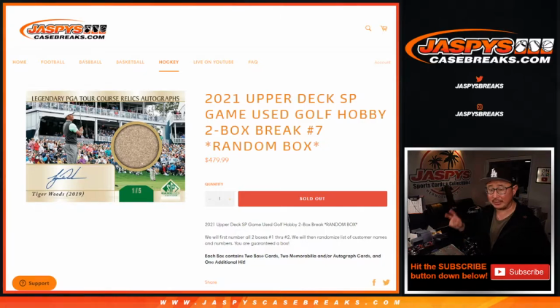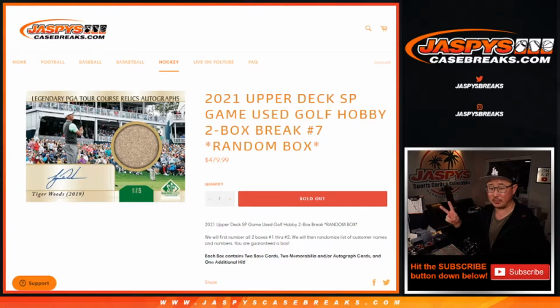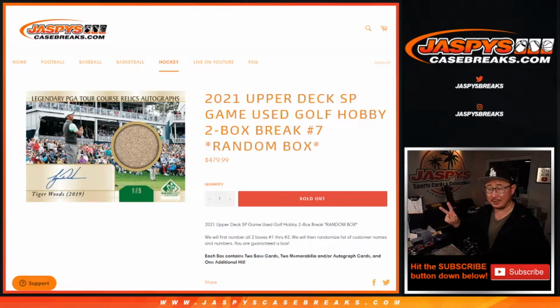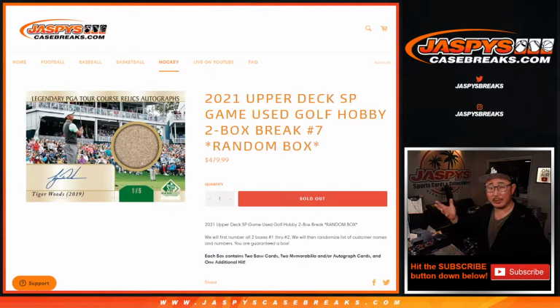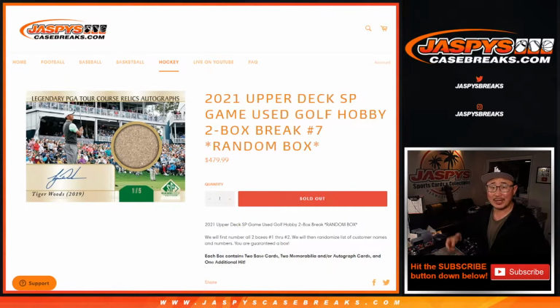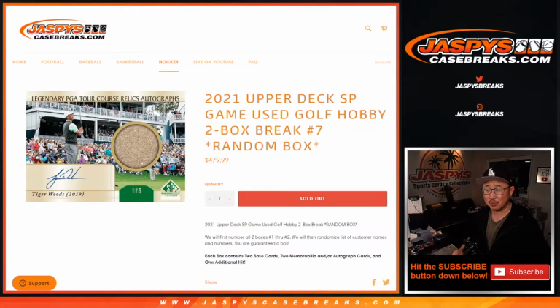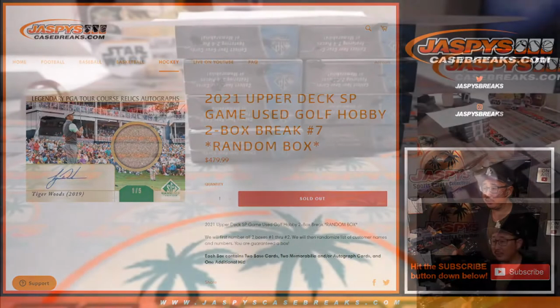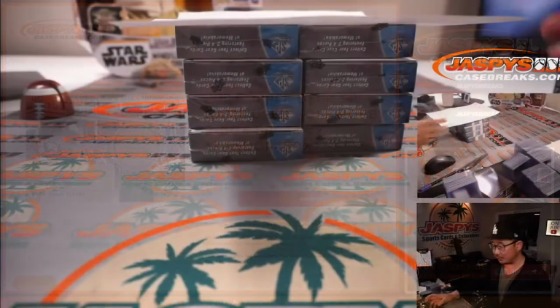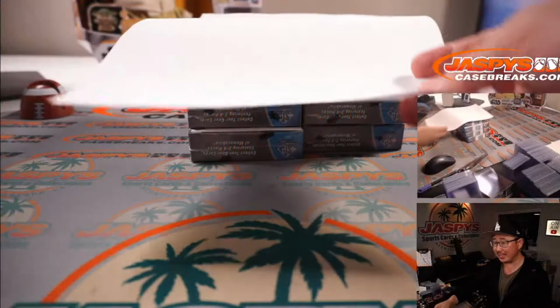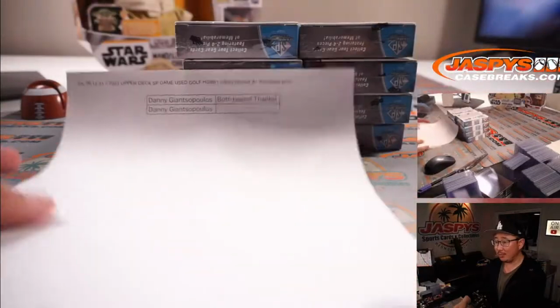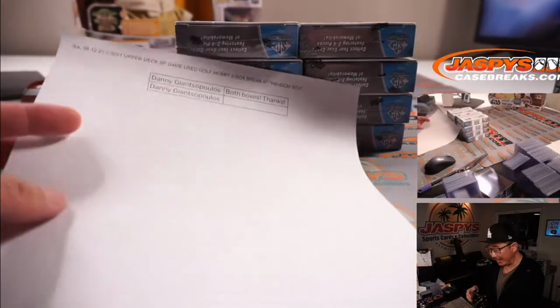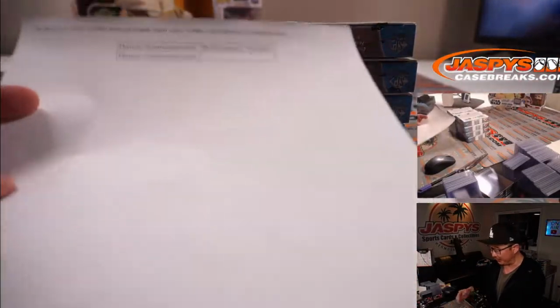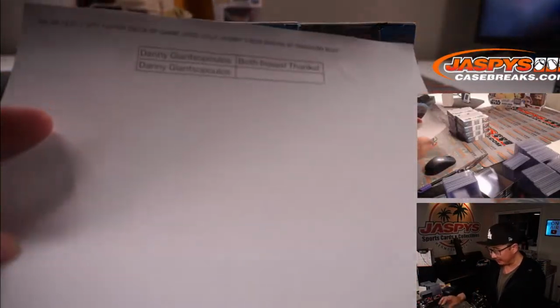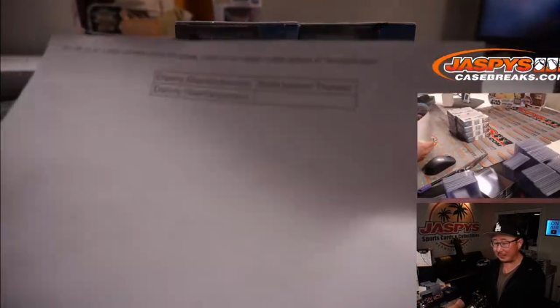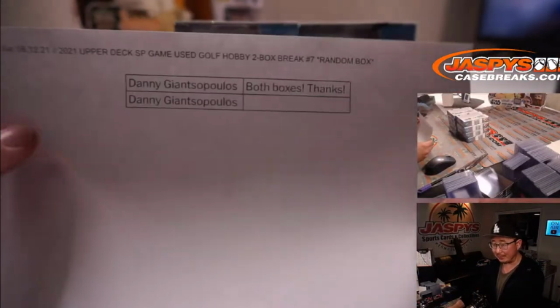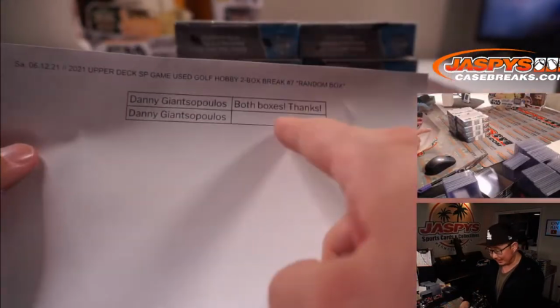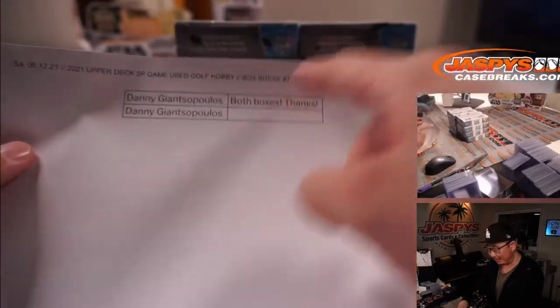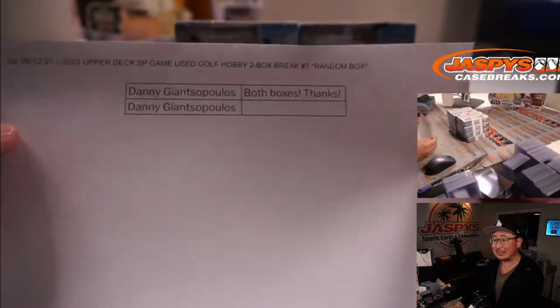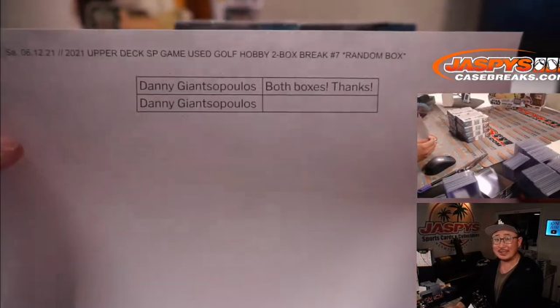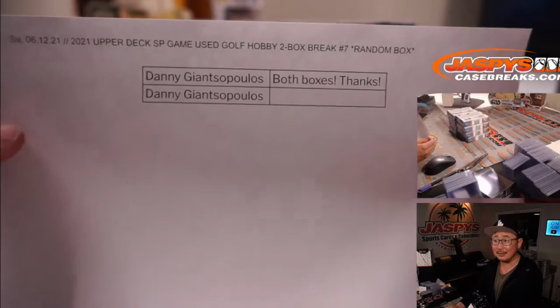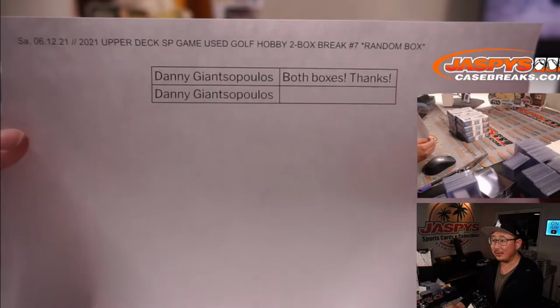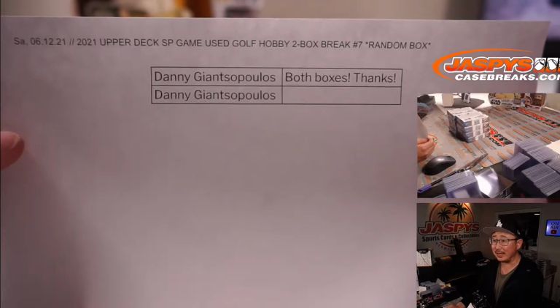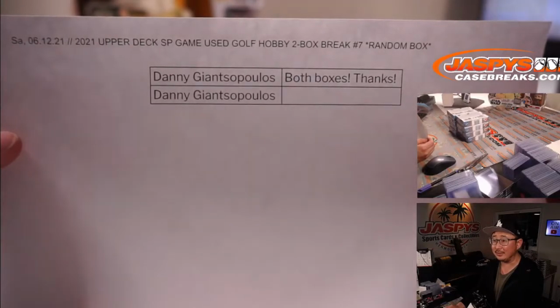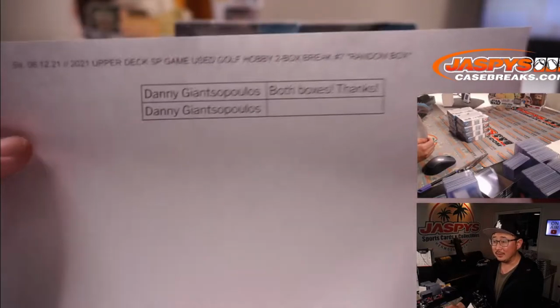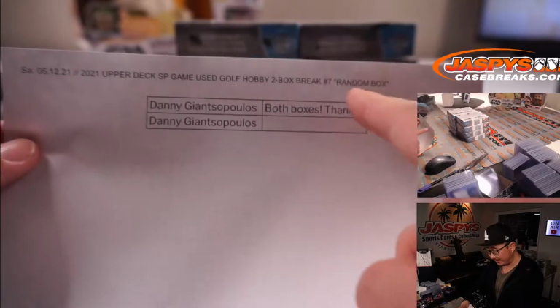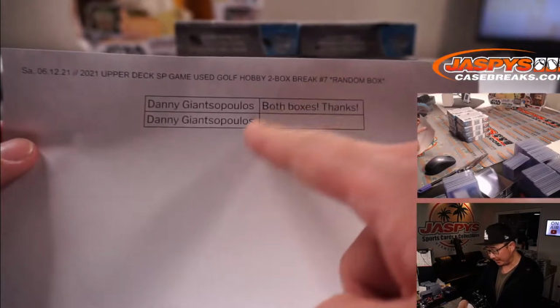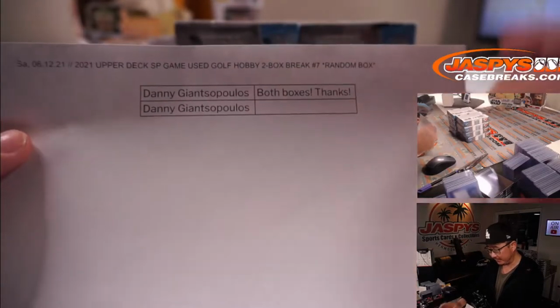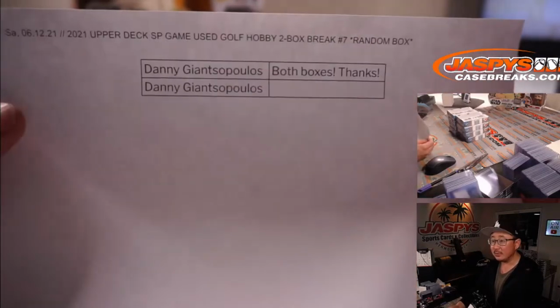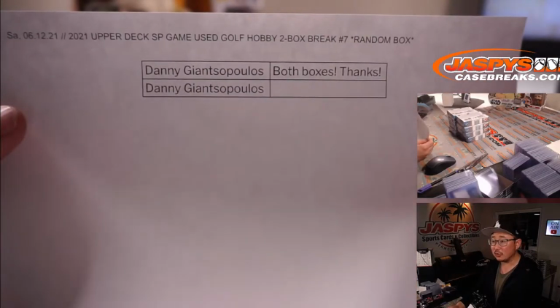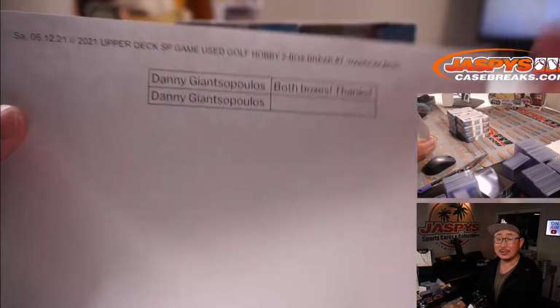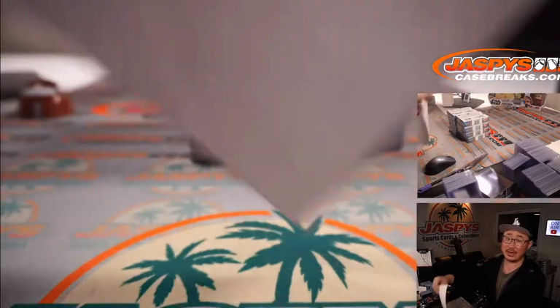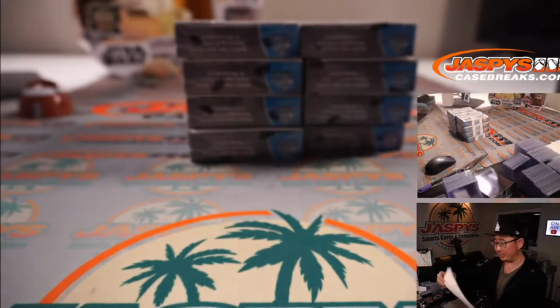We only sell two spots and we randomize a box between you to see what happens. But in this case we don't have to. Danny's saving me a little bit of time because he's got both boxes. Thanks Danny, like he did earlier today. So this is technically break seven, but two personal boxes for Danny. I appreciate it.